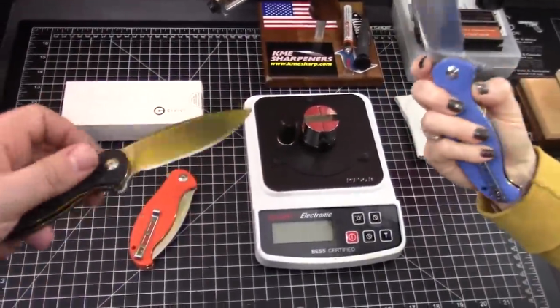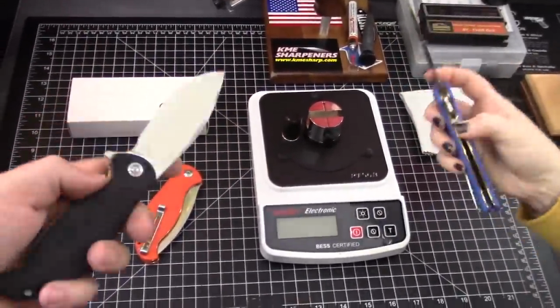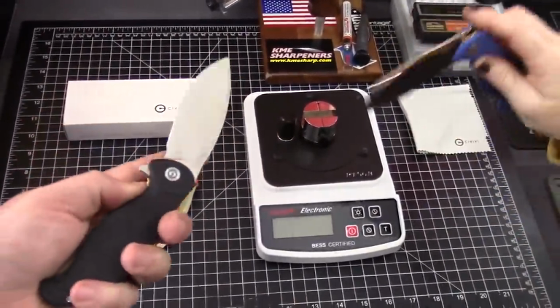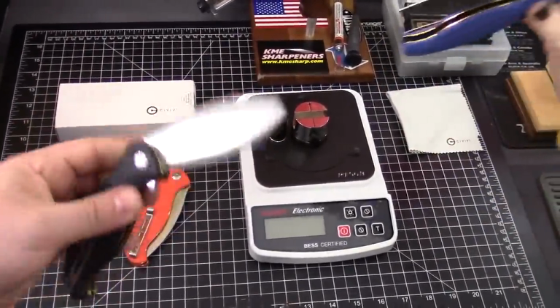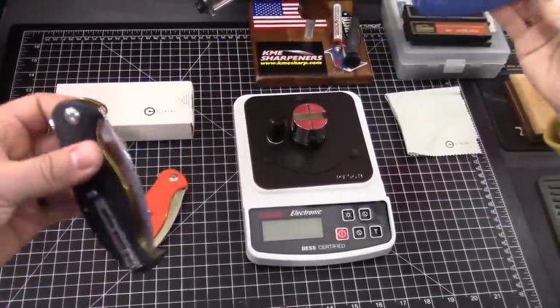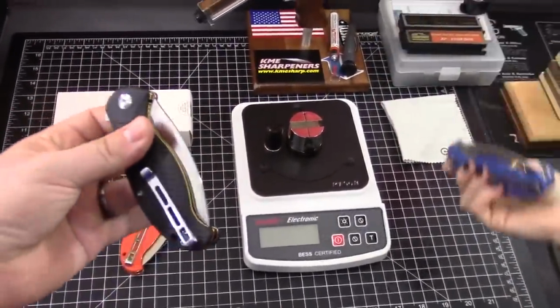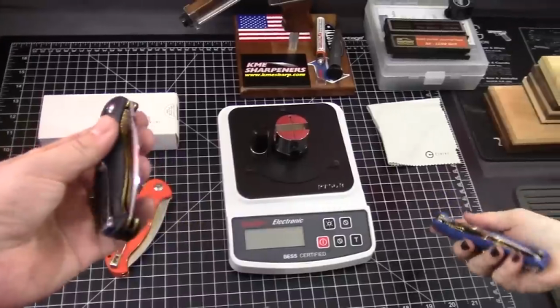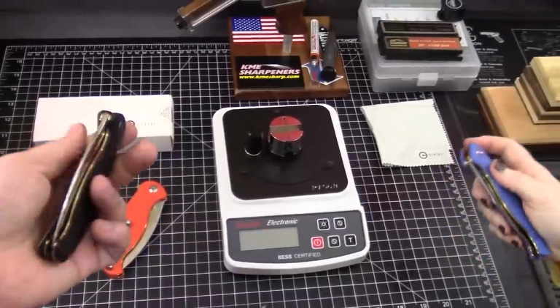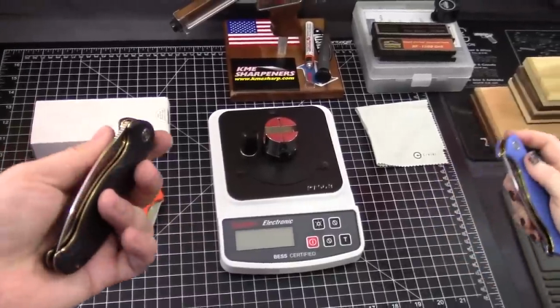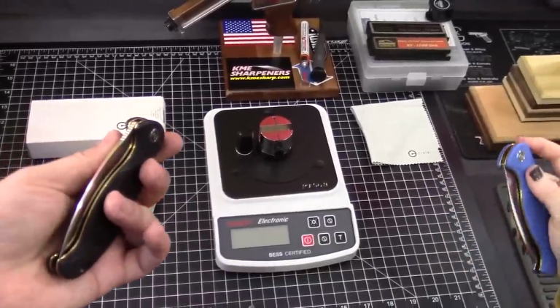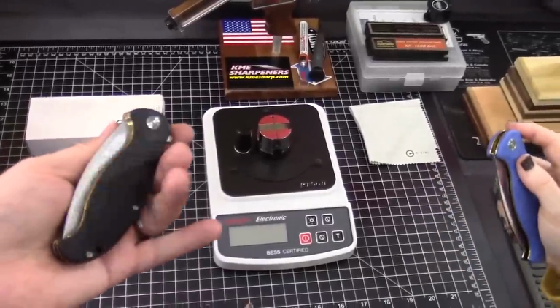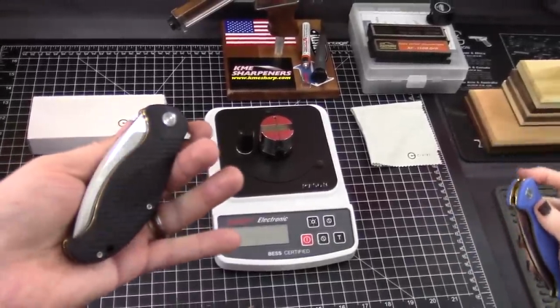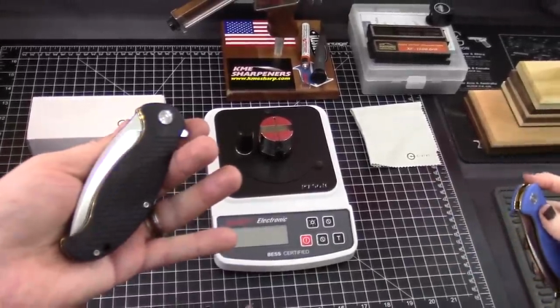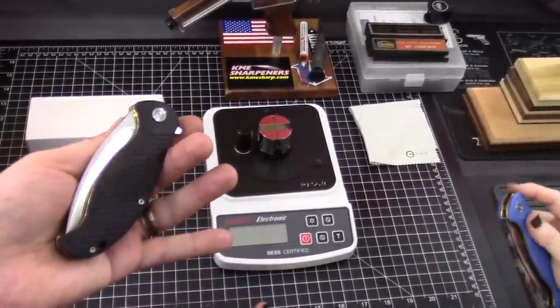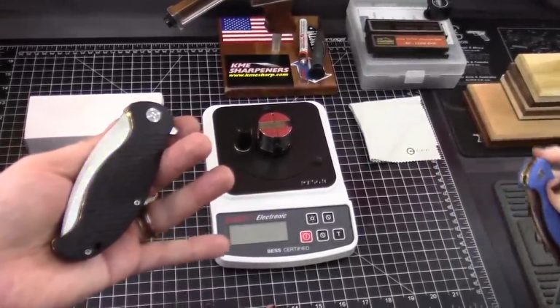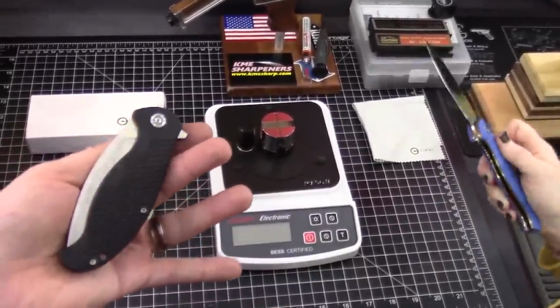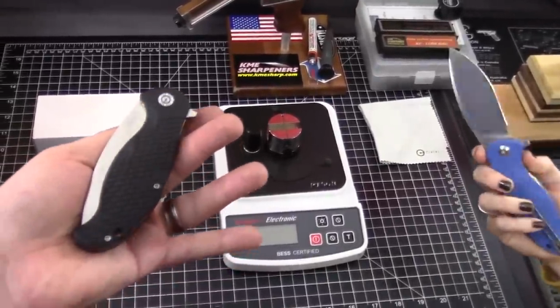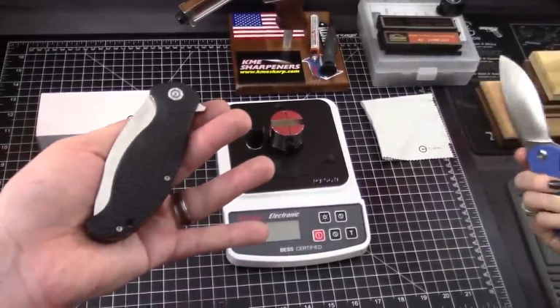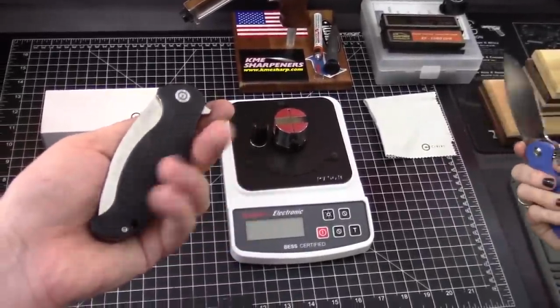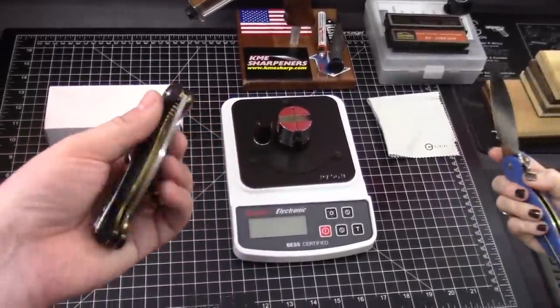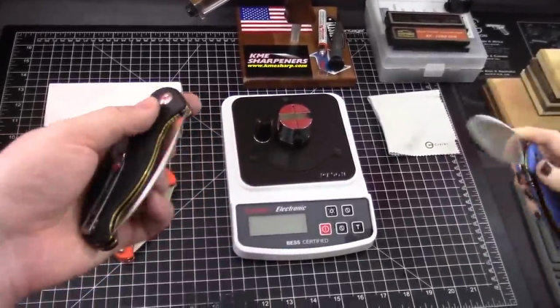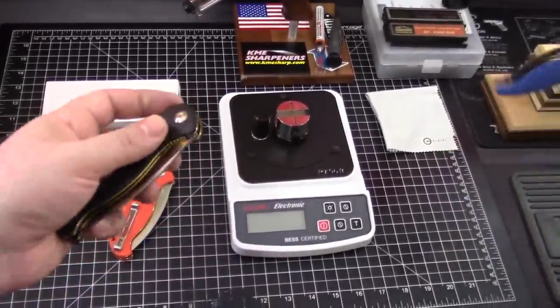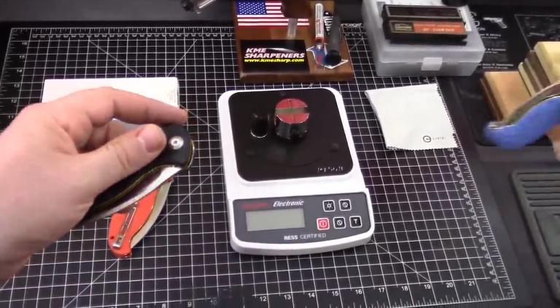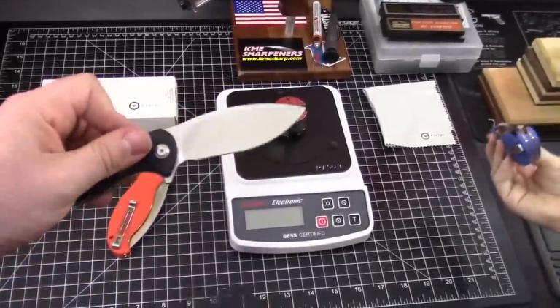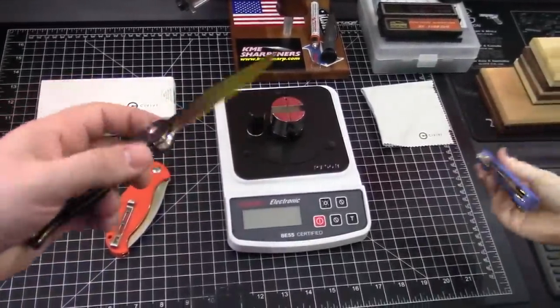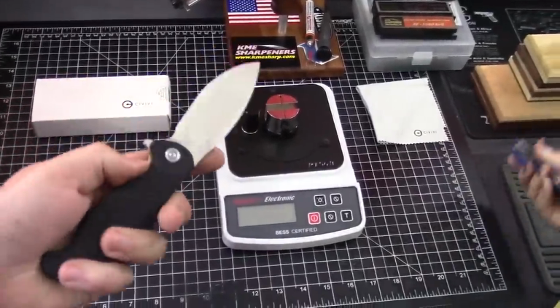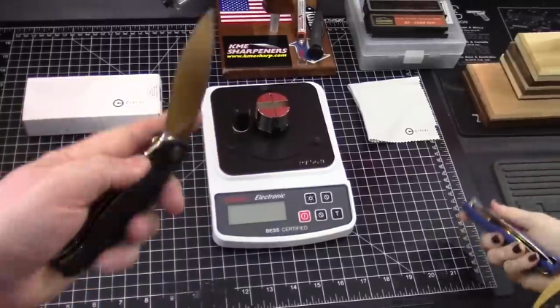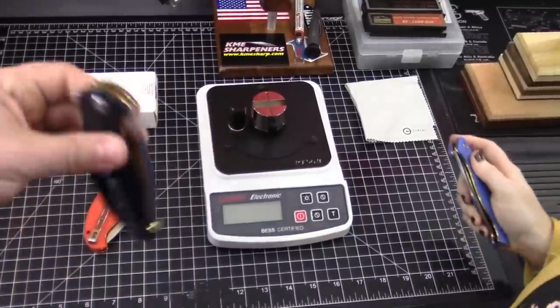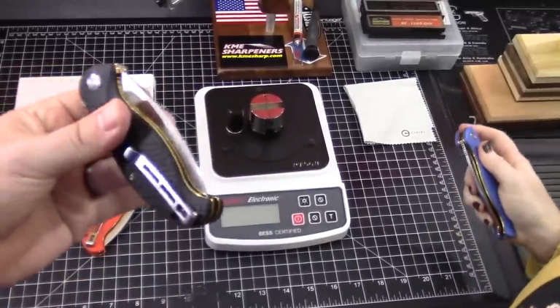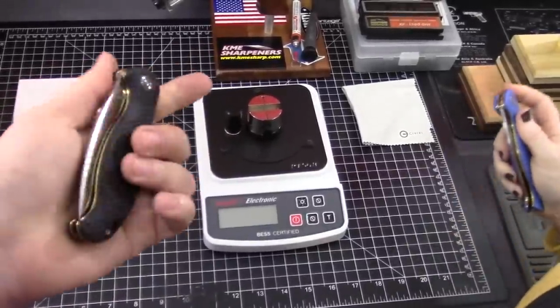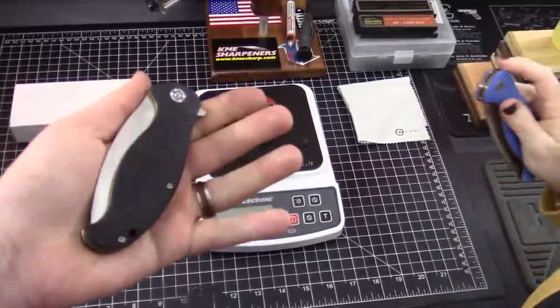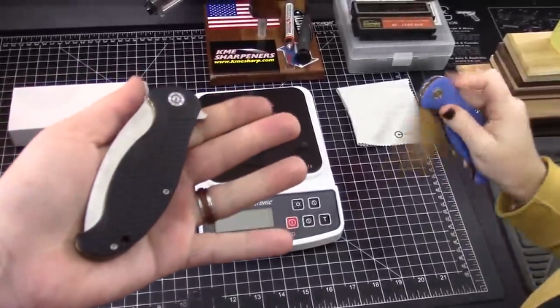Guys, we're checking out the new Civivi Naja — hard J. Yeah, we're going with the hard J on this one. We were told. That's what we're going to go with. Sounds cooler anyway.